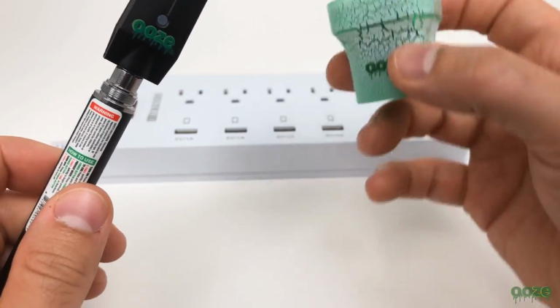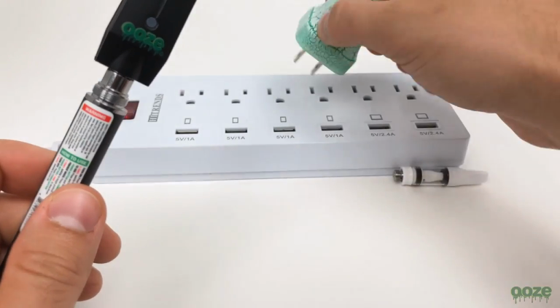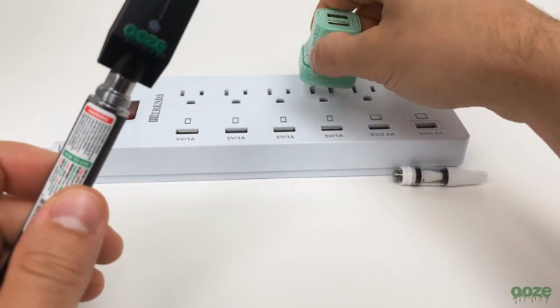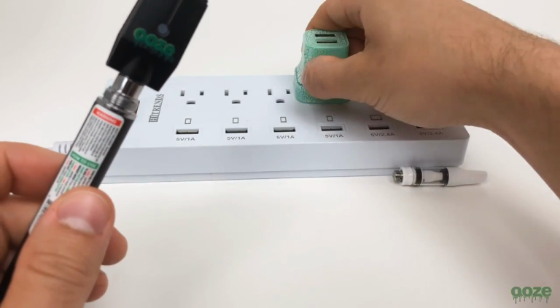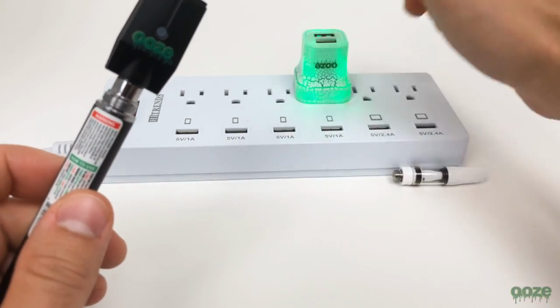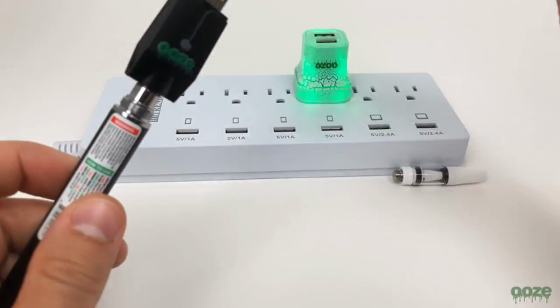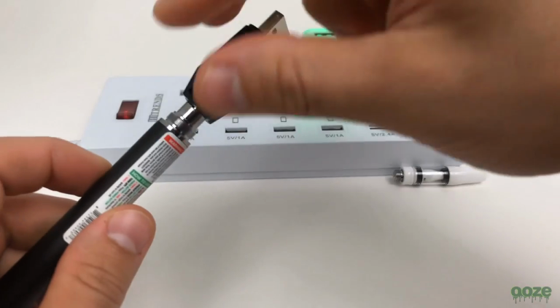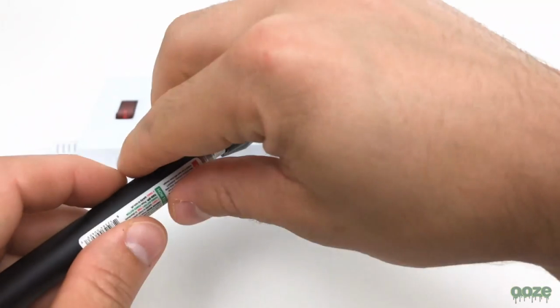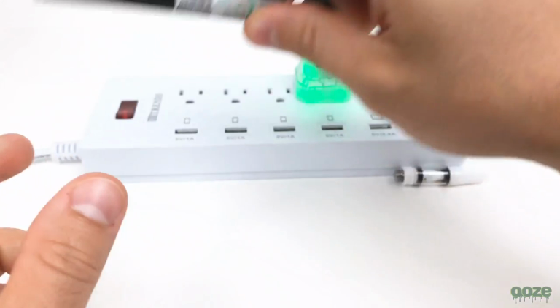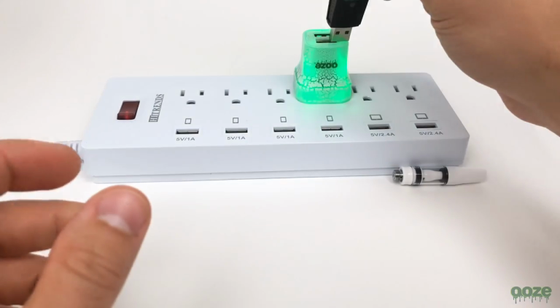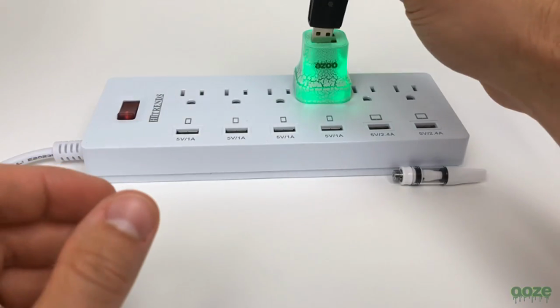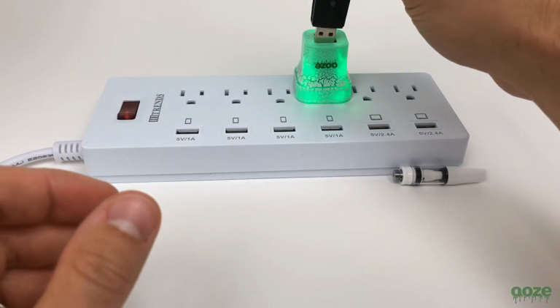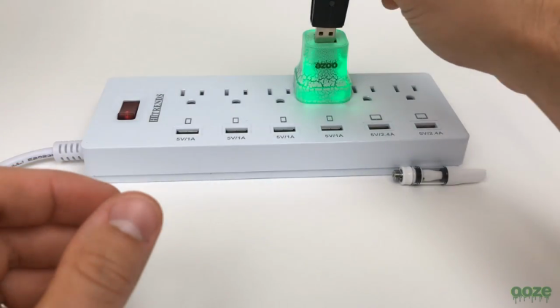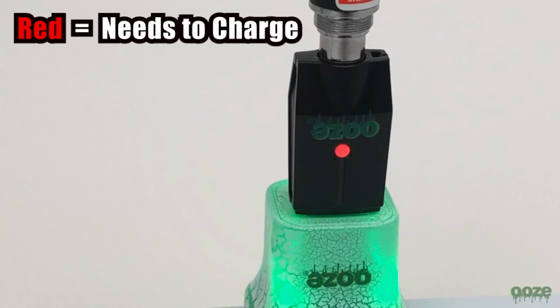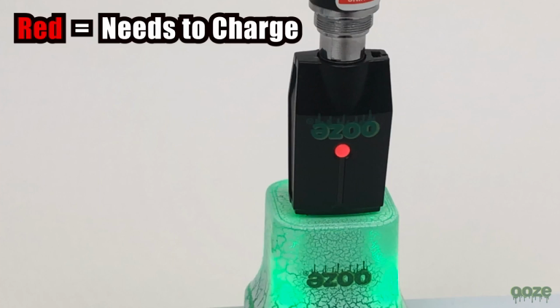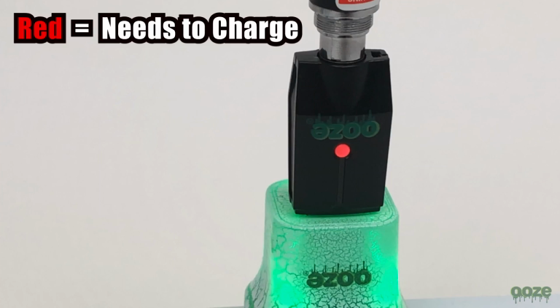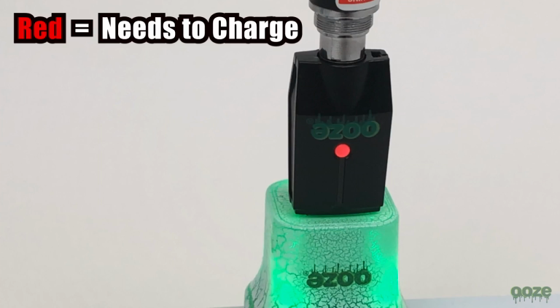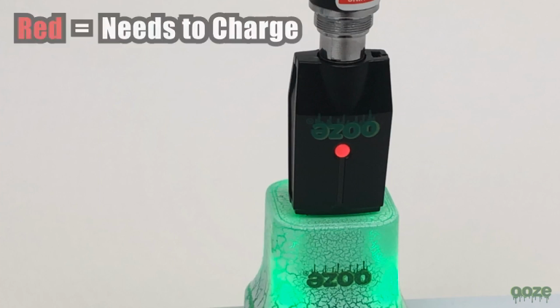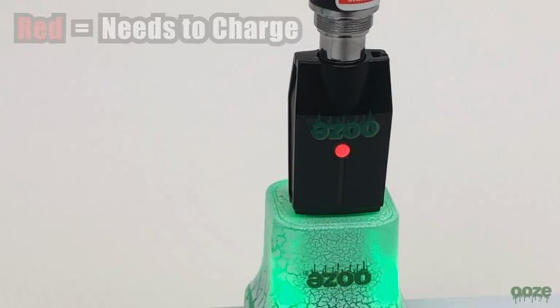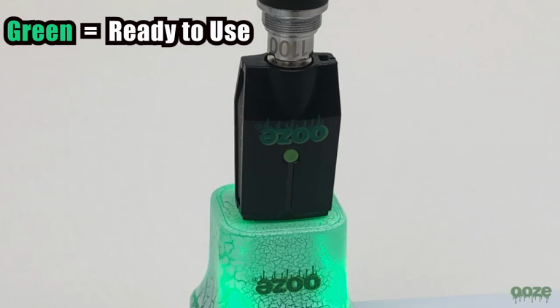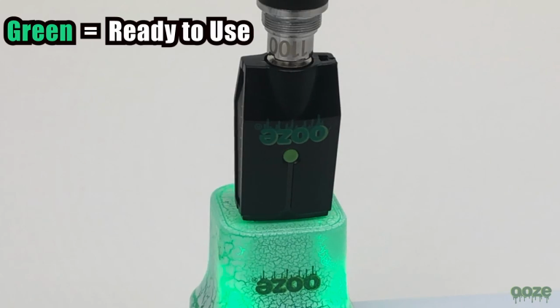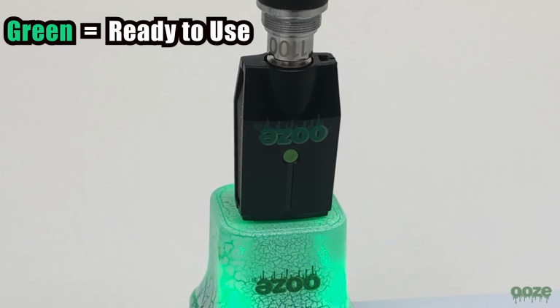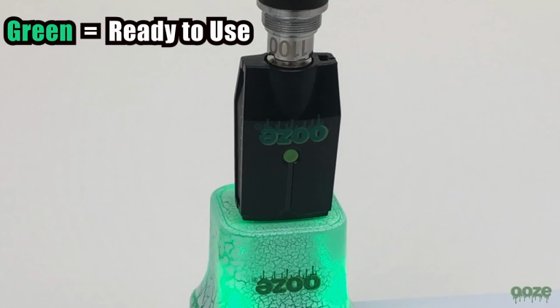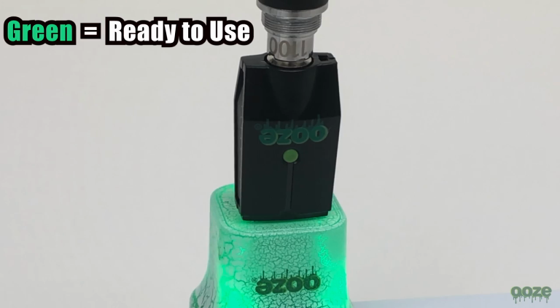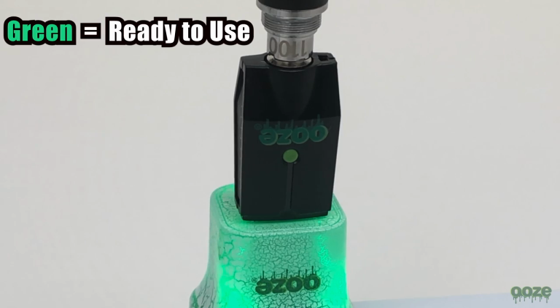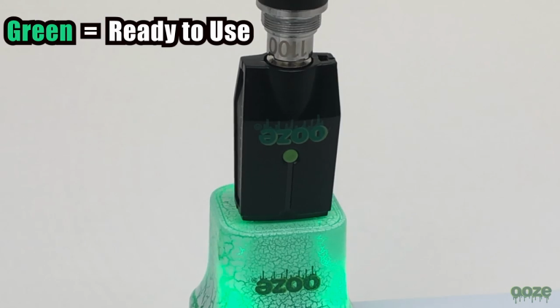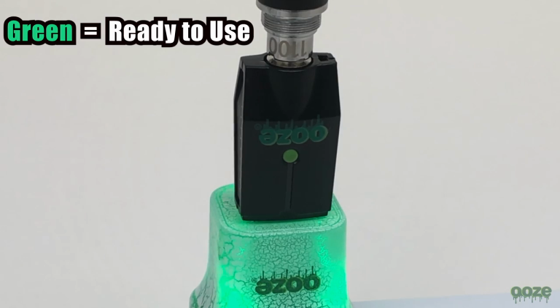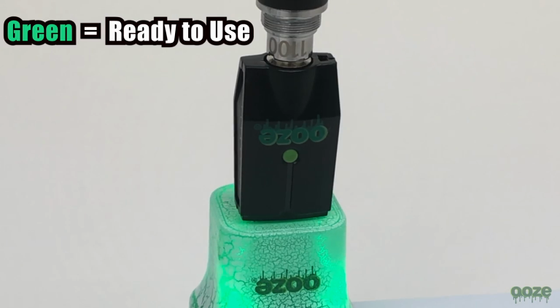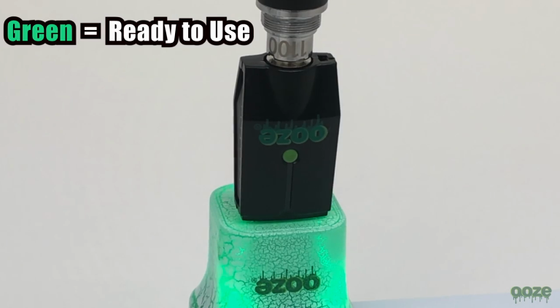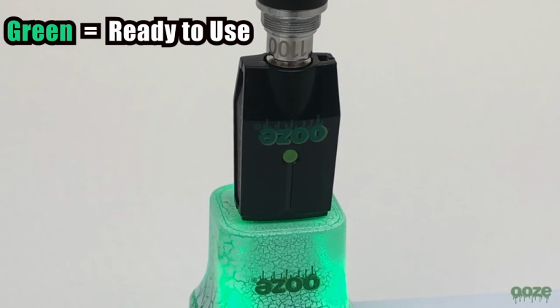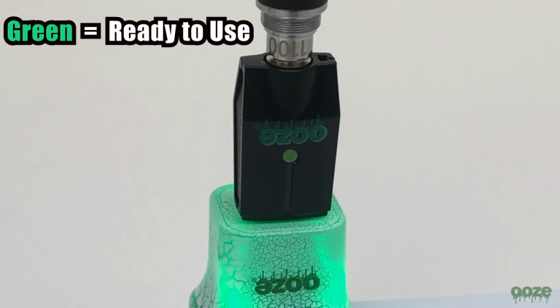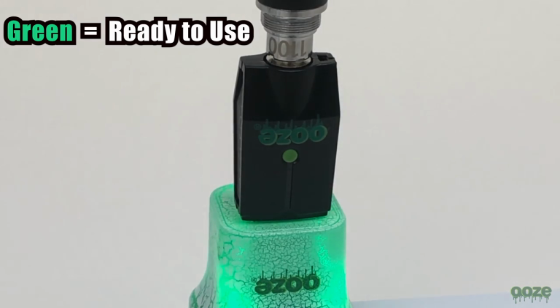Once a USB charger is inserted into the adapter the charger will turn either green or red. Red indicating it needs a charge, green indicating that it is charged and ready for you to use.